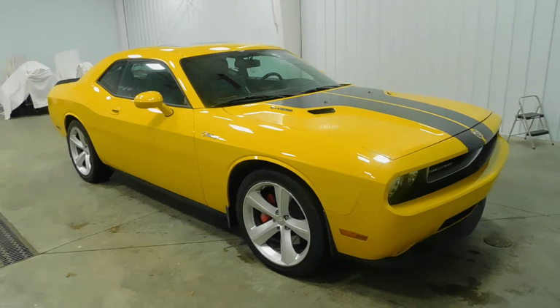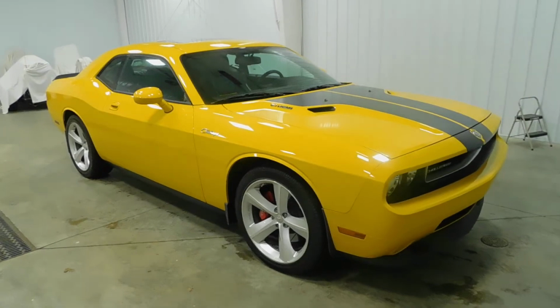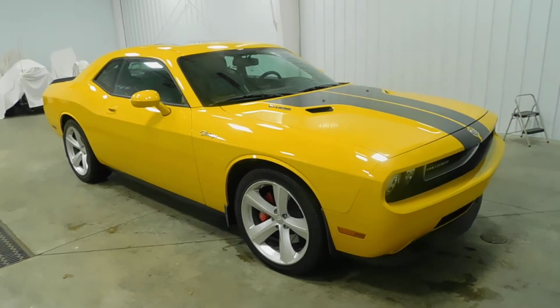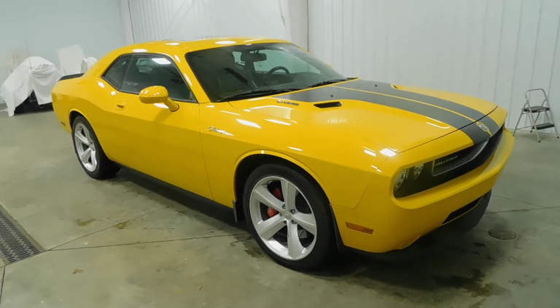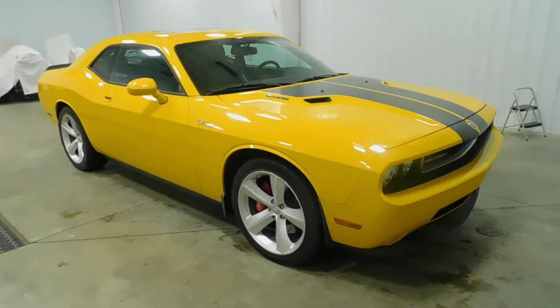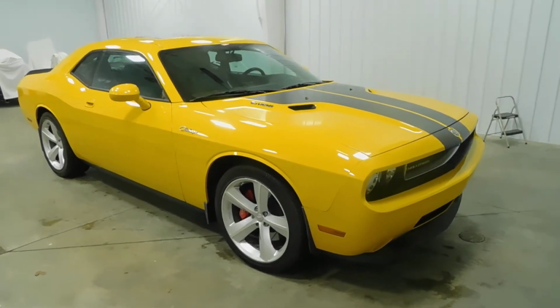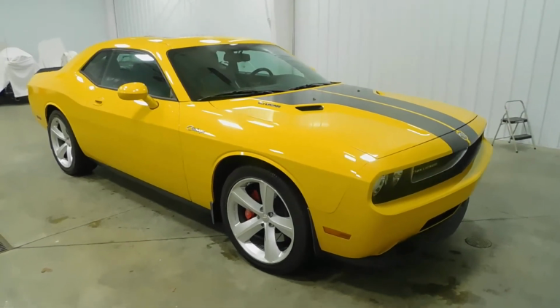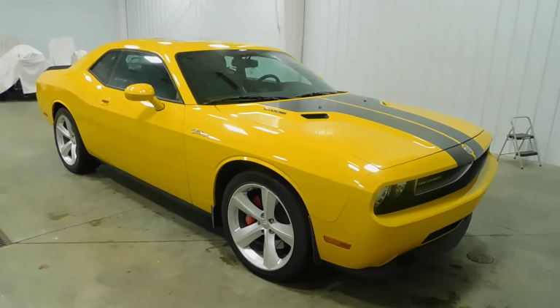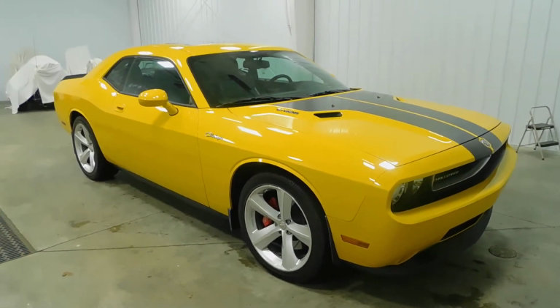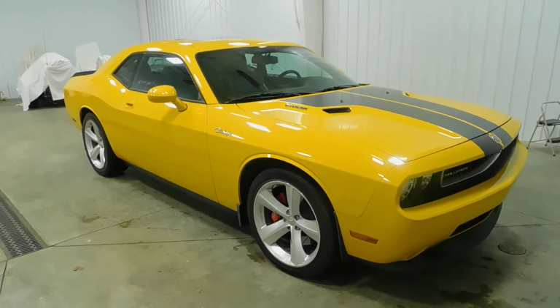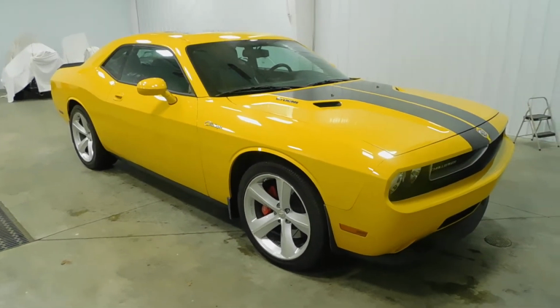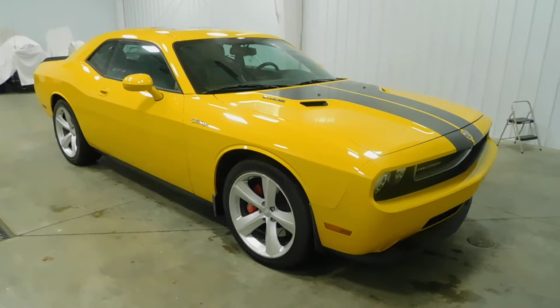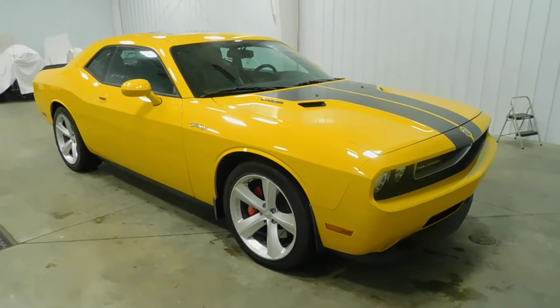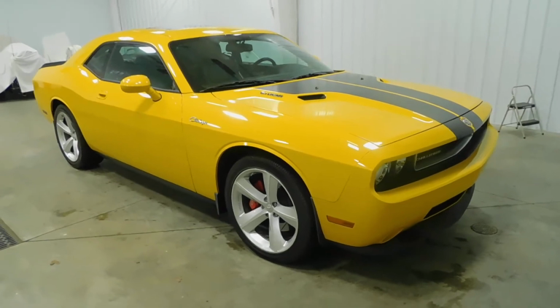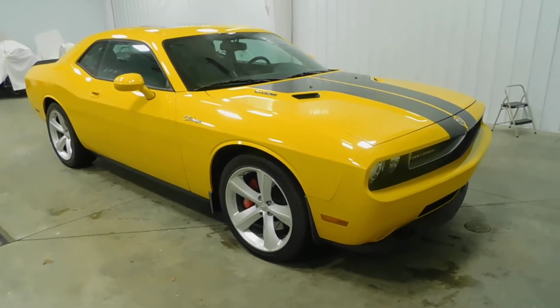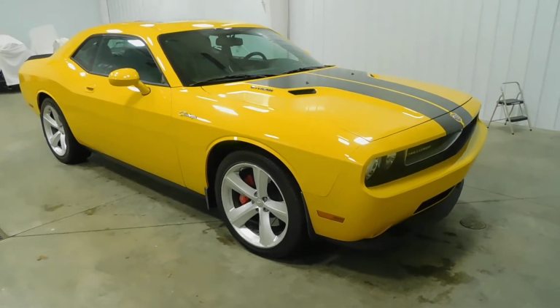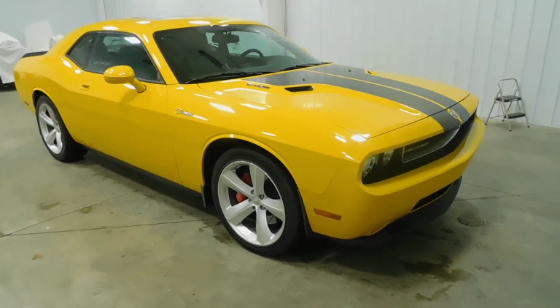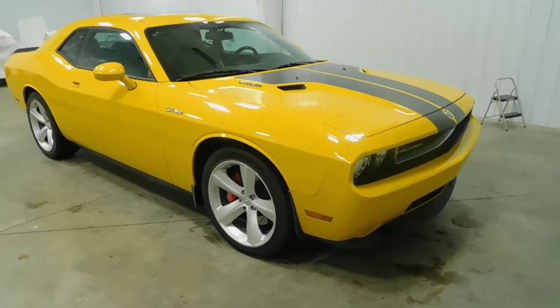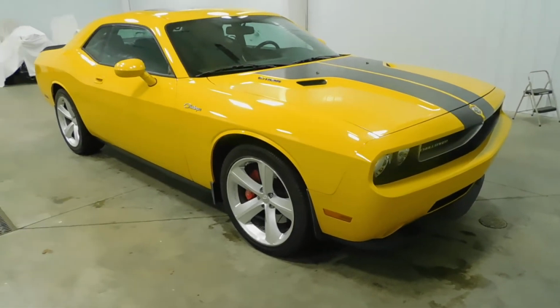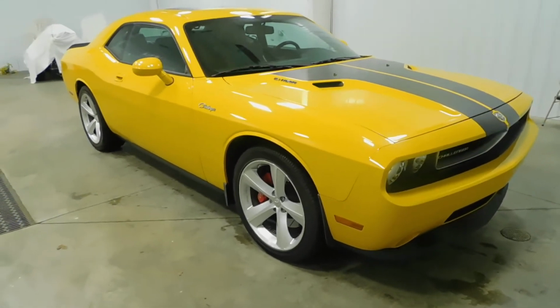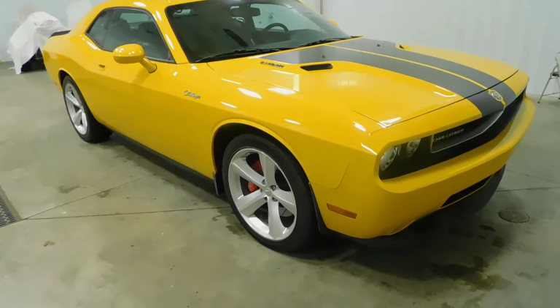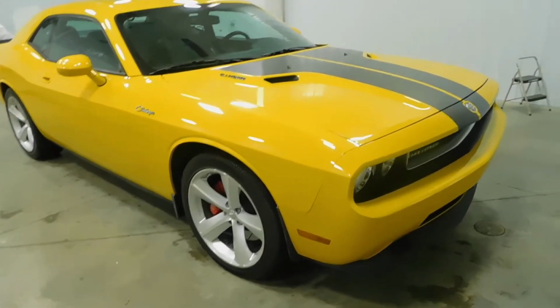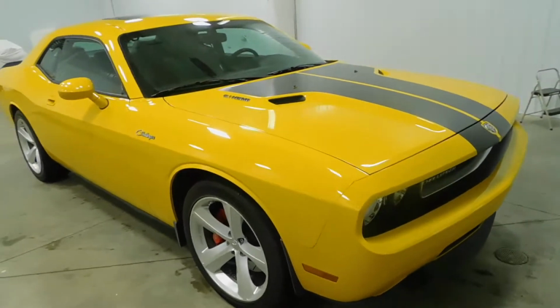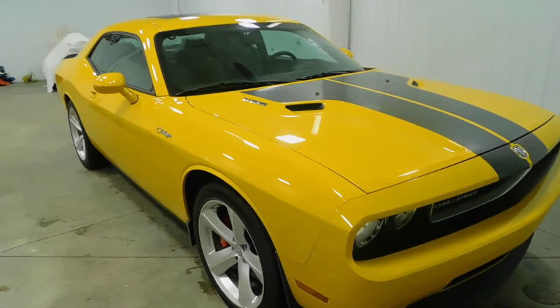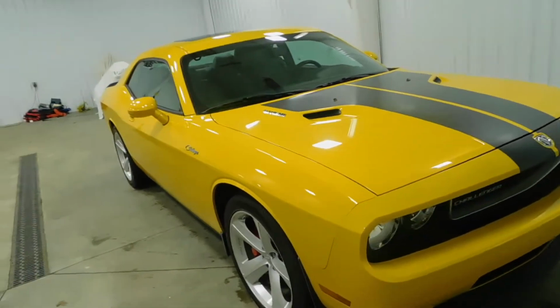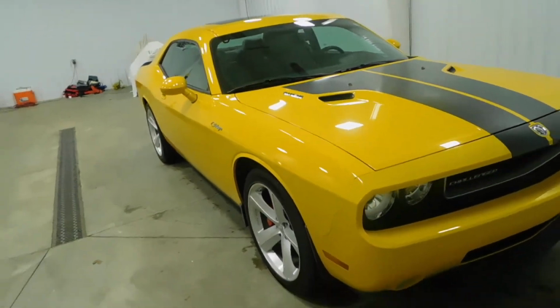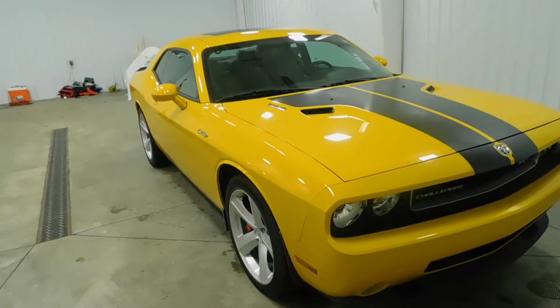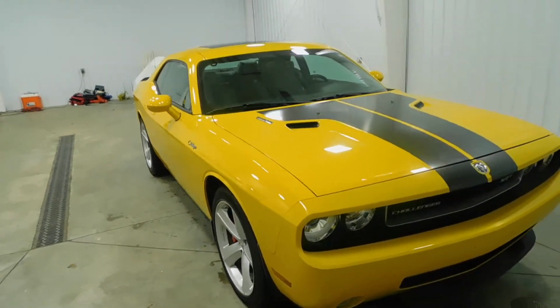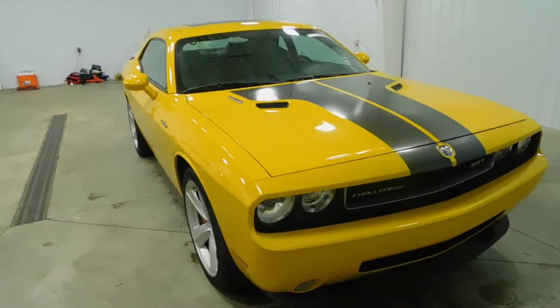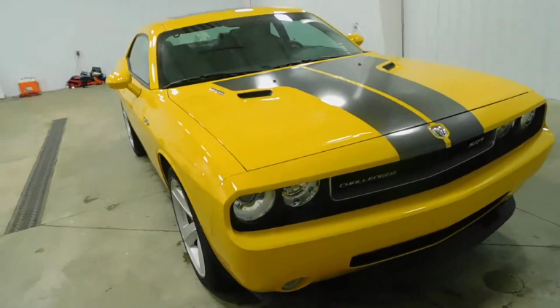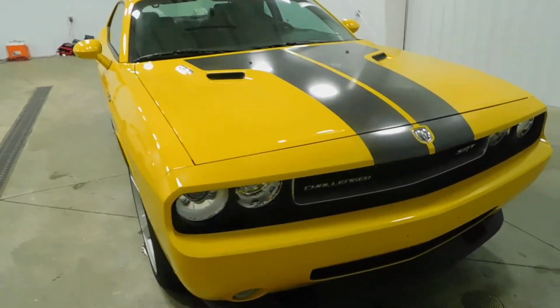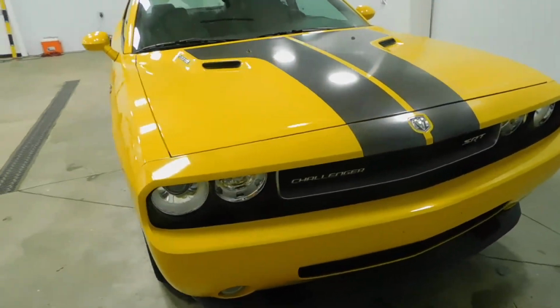Hello and welcome to Midtown Auto Center. My name is Derek and today I'd like to thank you for taking a look at our 2010 Dodge Challenger SRT8 with only 51,000 original miles. This vehicle comes with a clean Carfax, no frame damage, and no flood damage whatsoever.